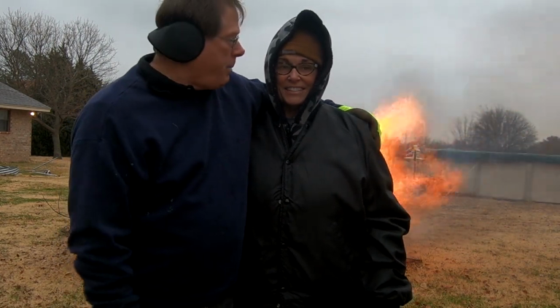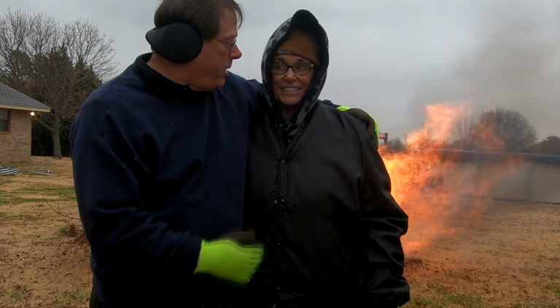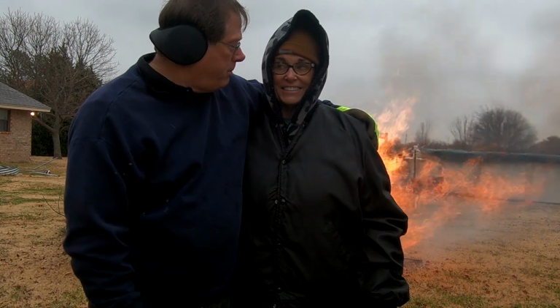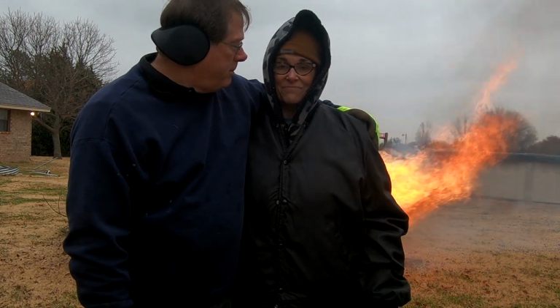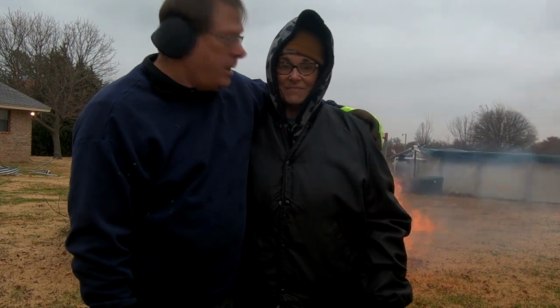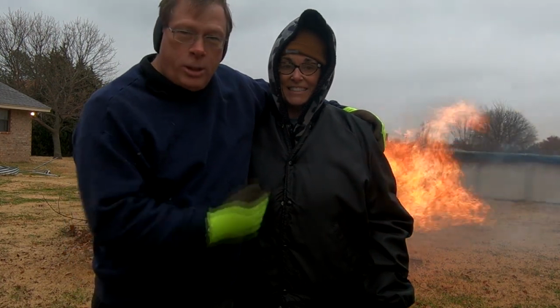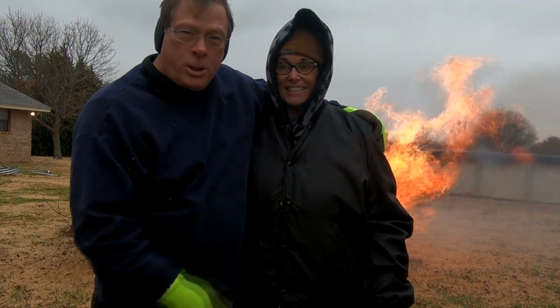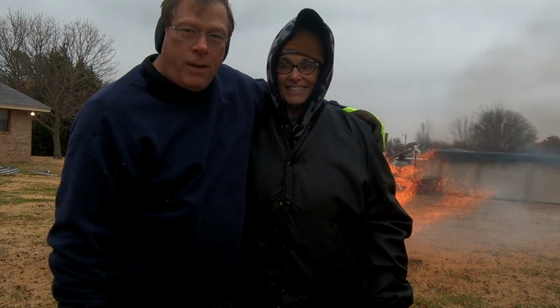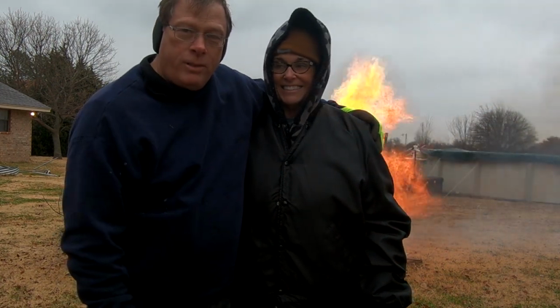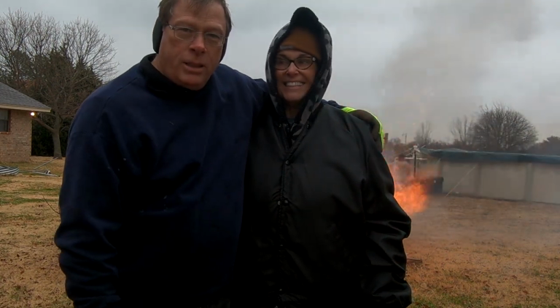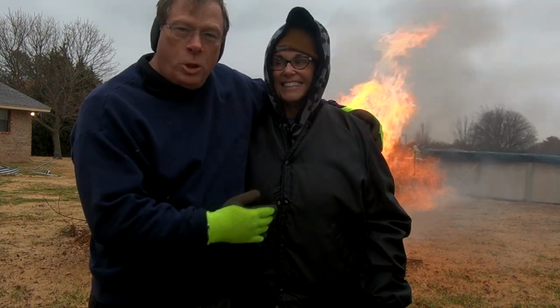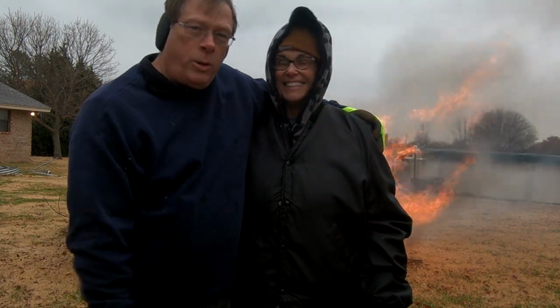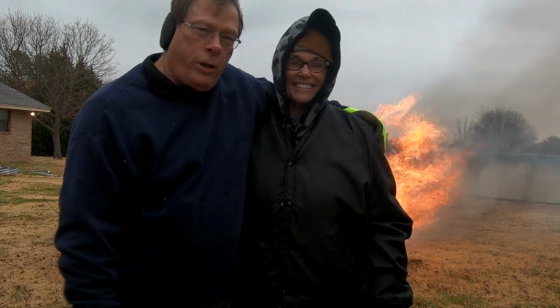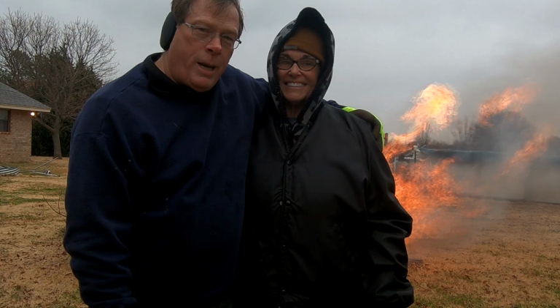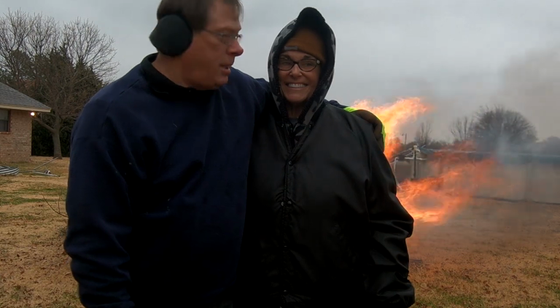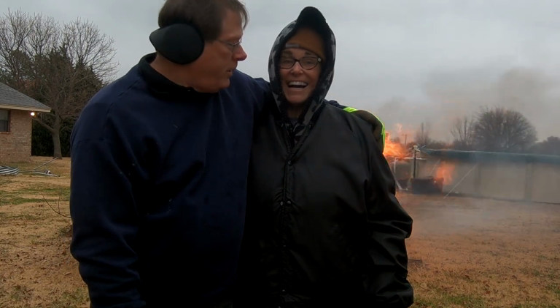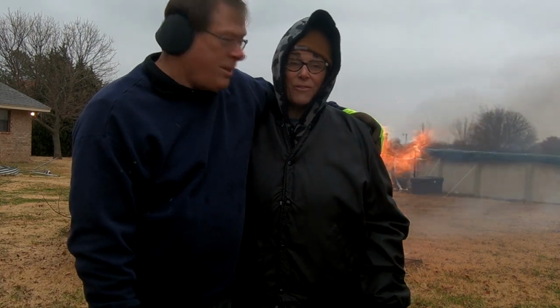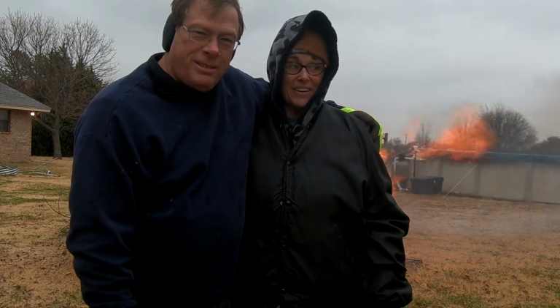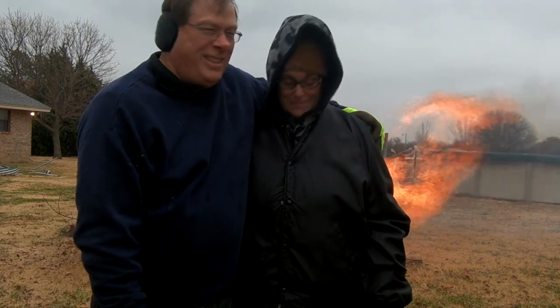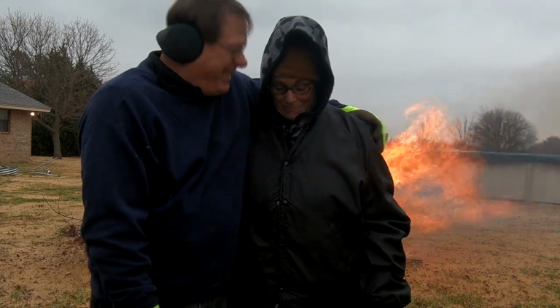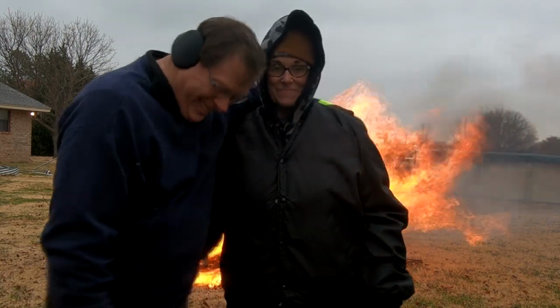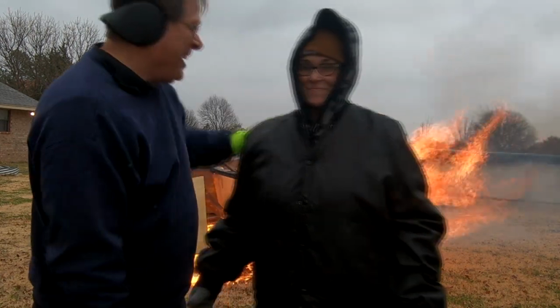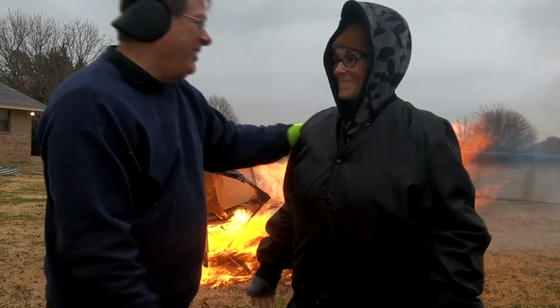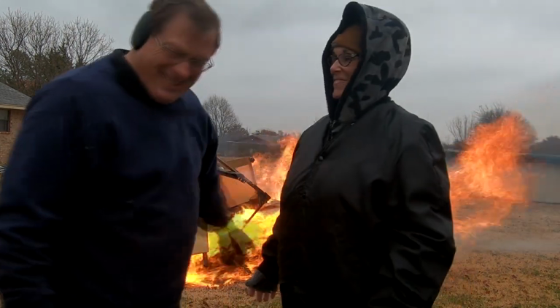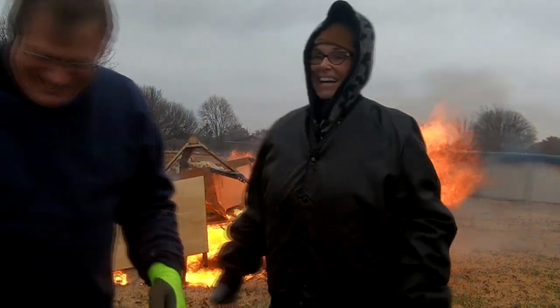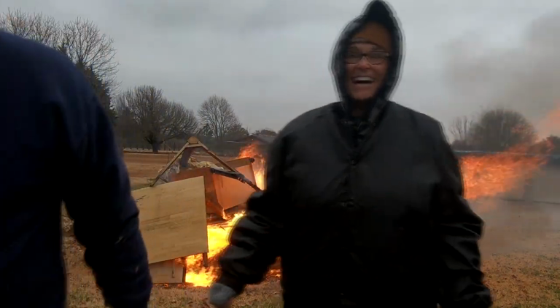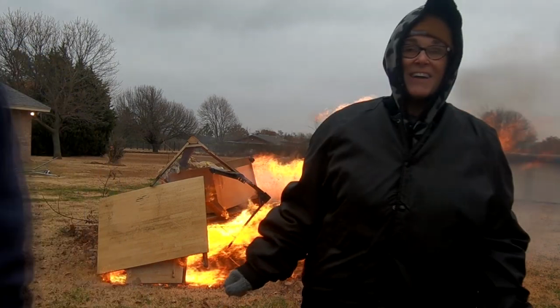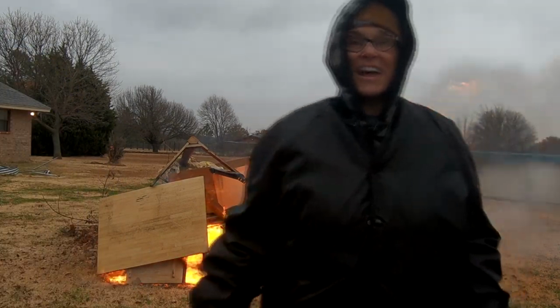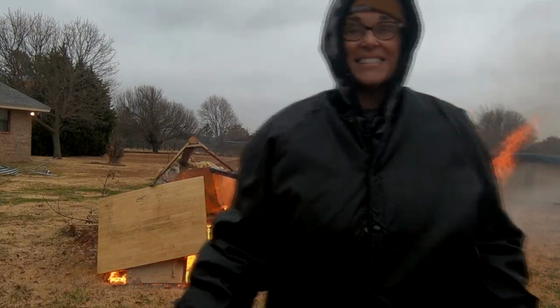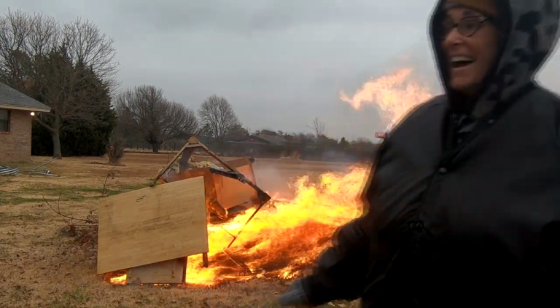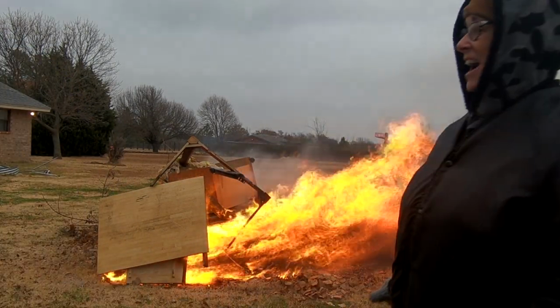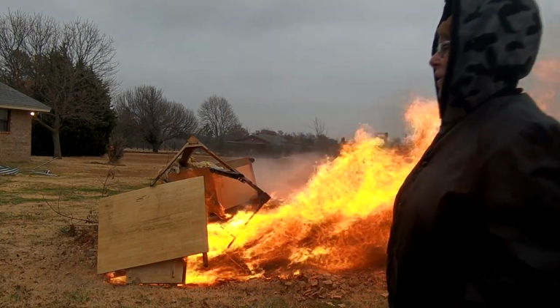Can't promise anything. And as you can see I have Nanook of the North here as my assistant. I have four layers. I do have four layers. I believe you. And it's not cold.